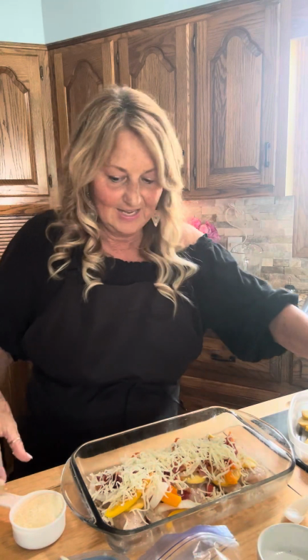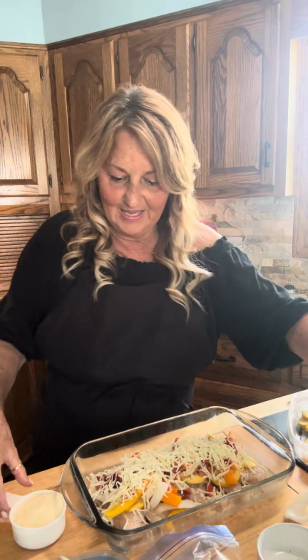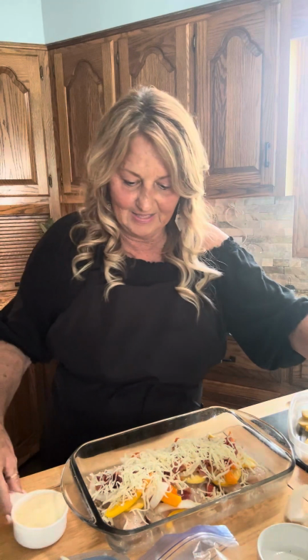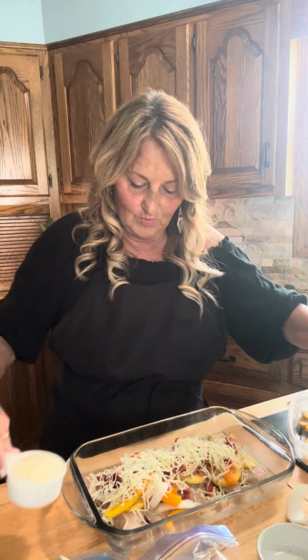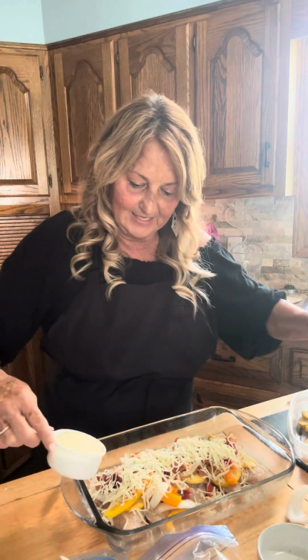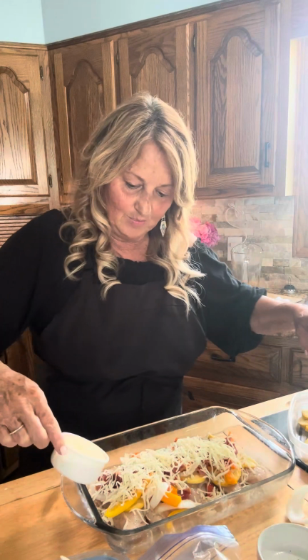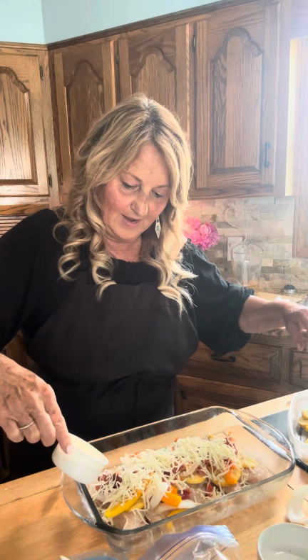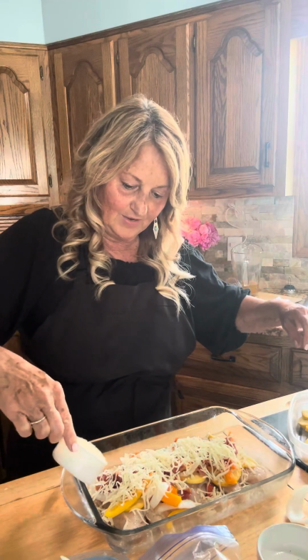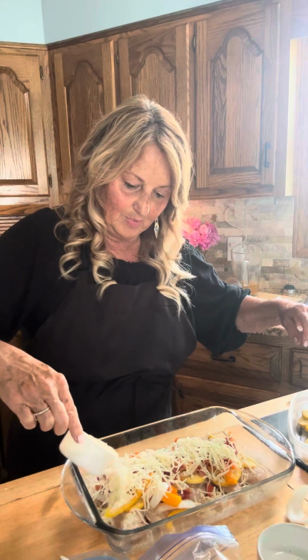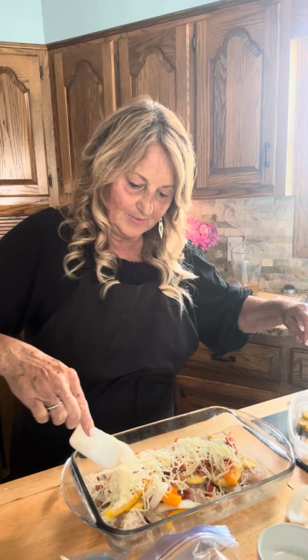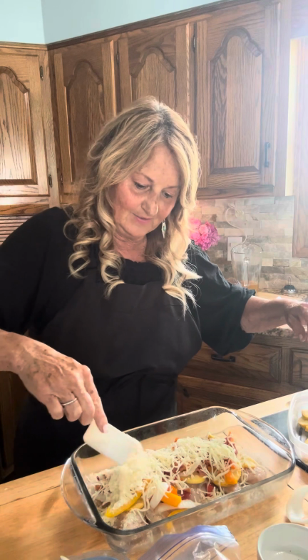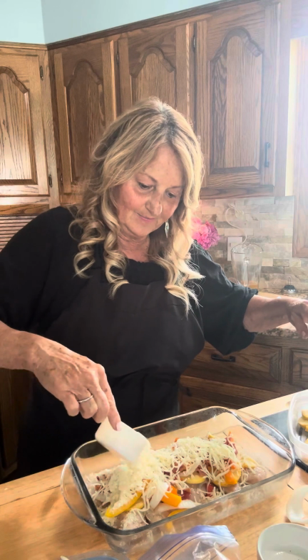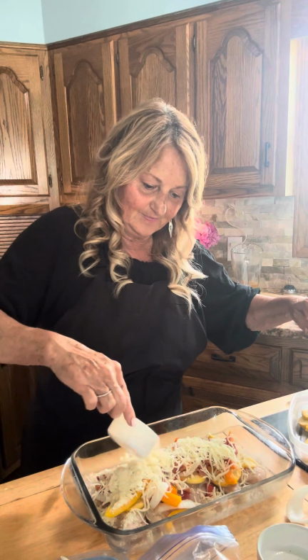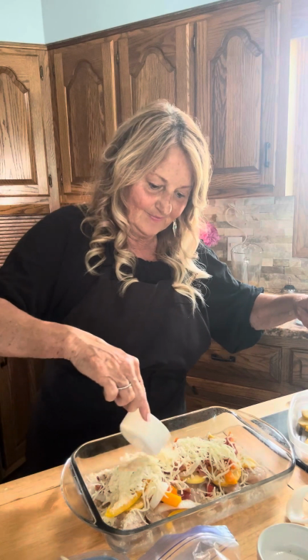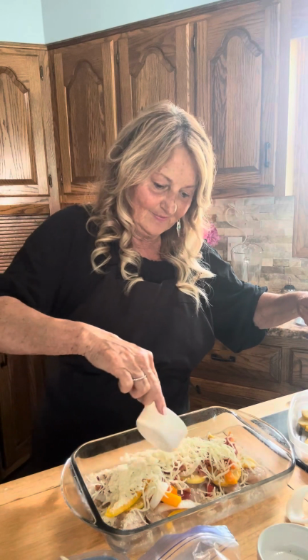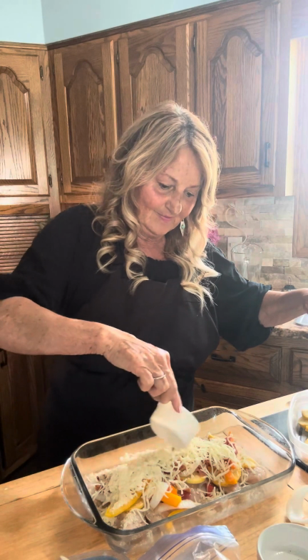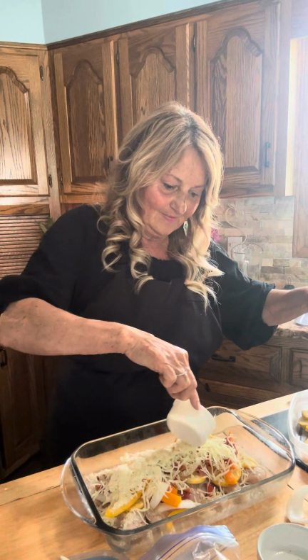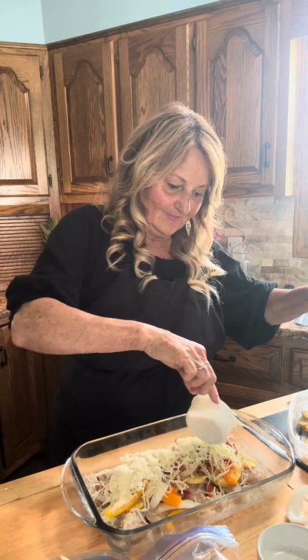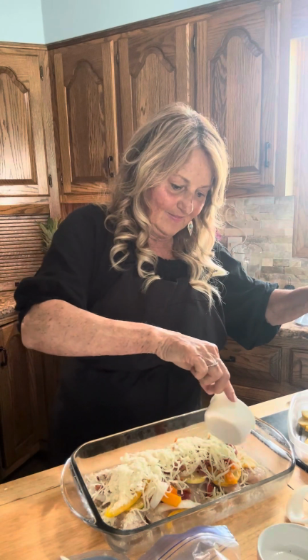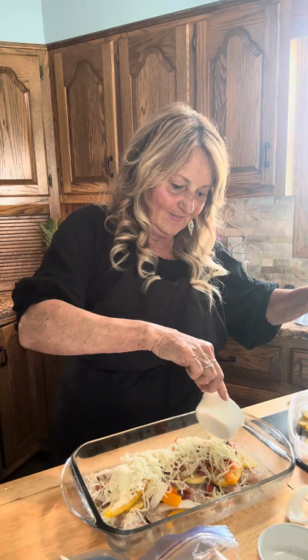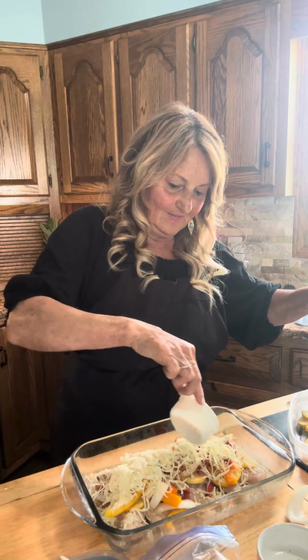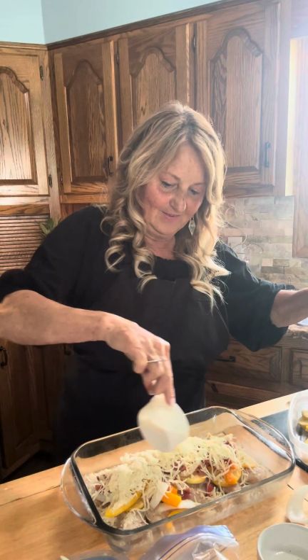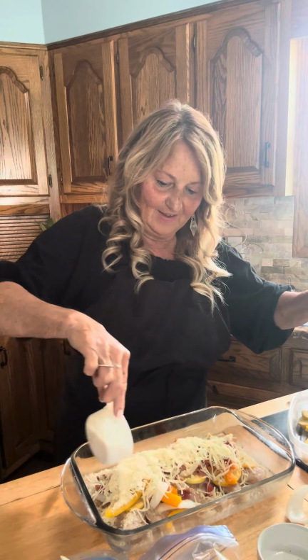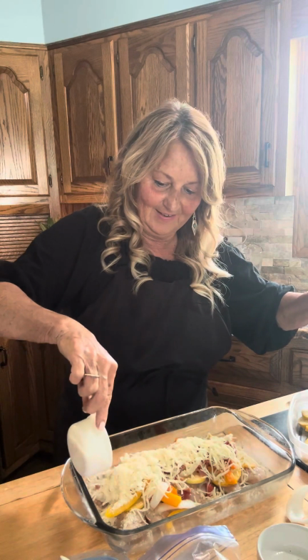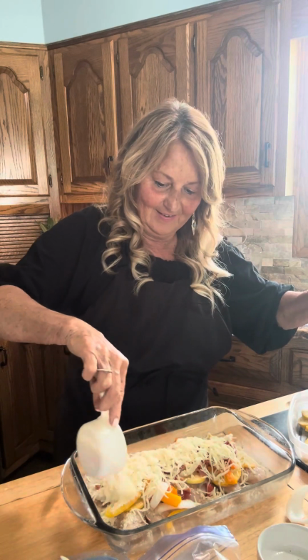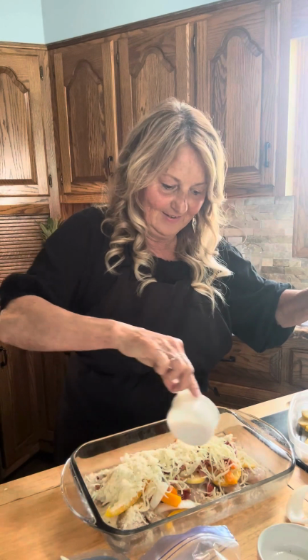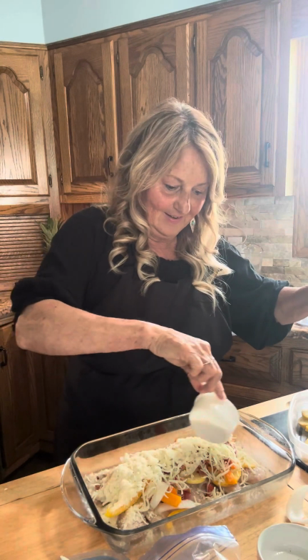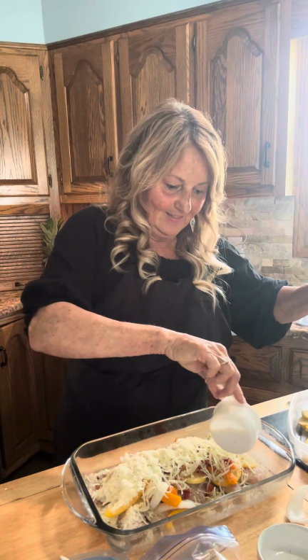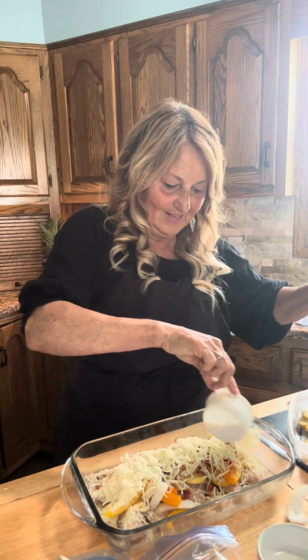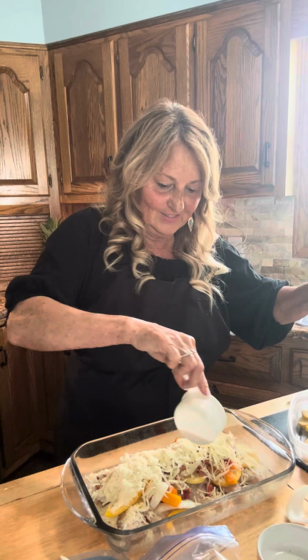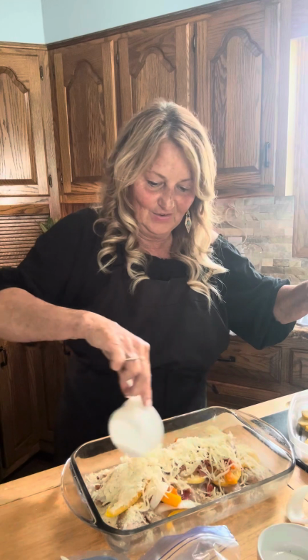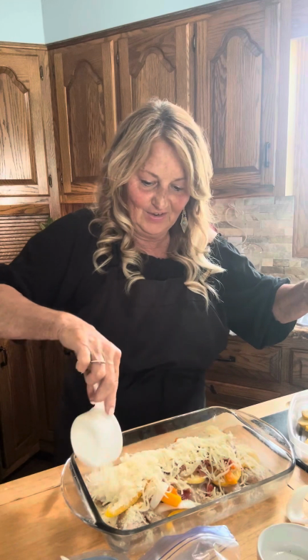And then we'll take about a half a cup of Parmesan and add that on top. That looks so good.